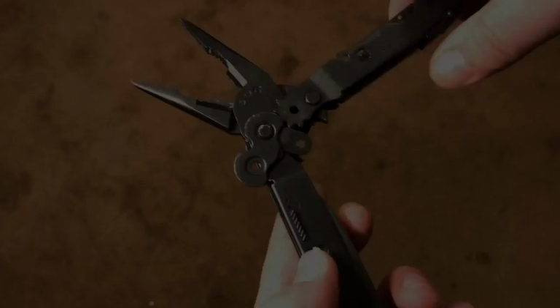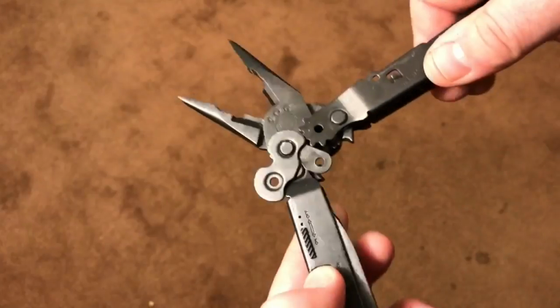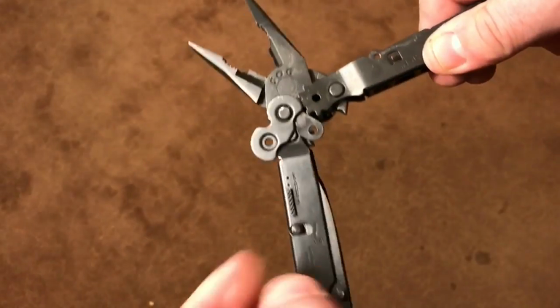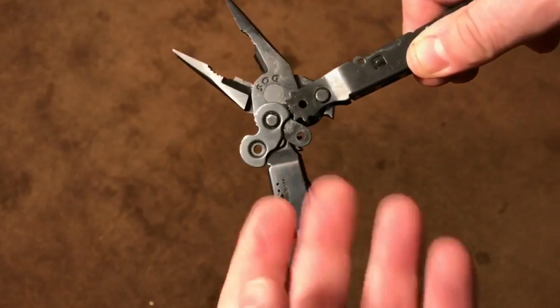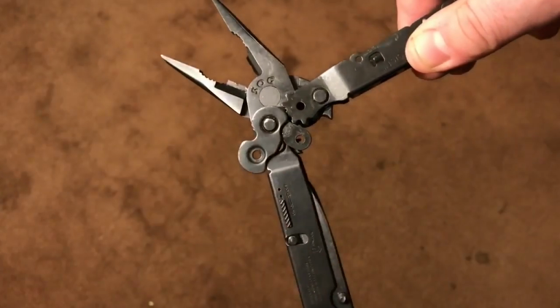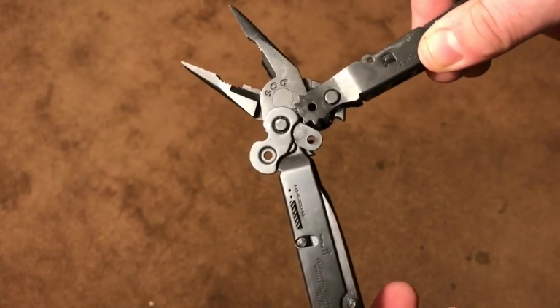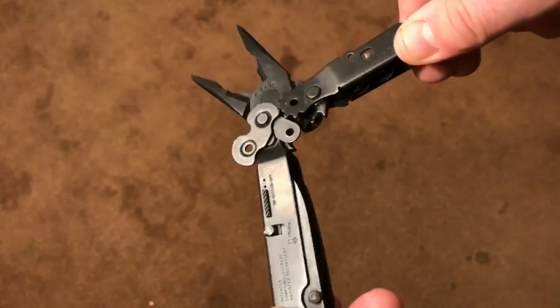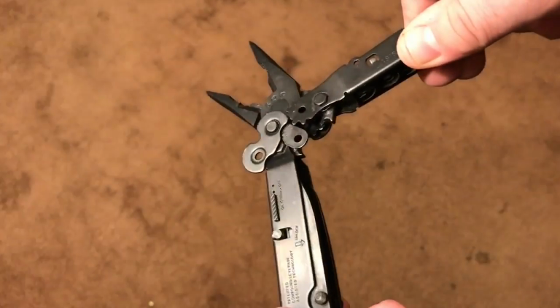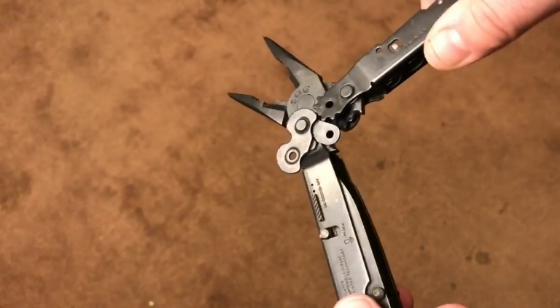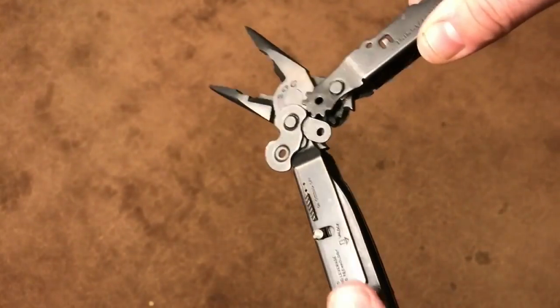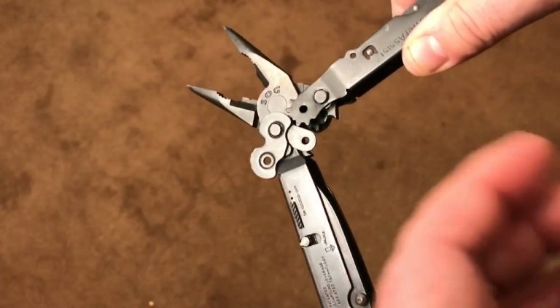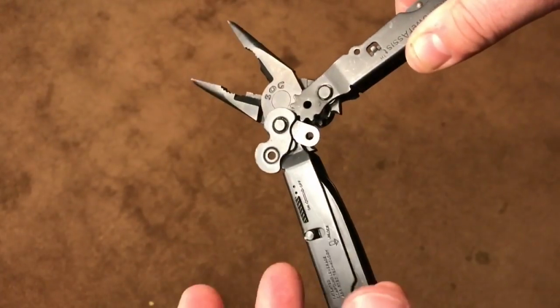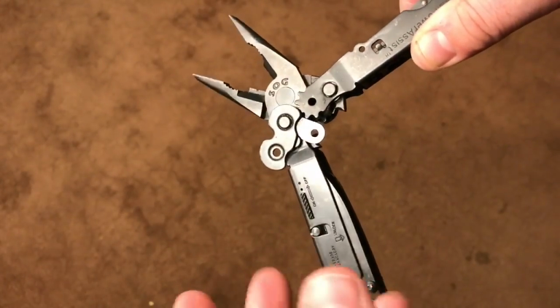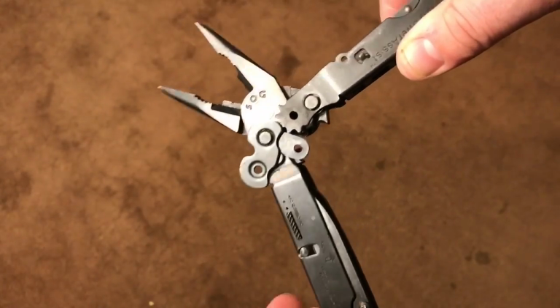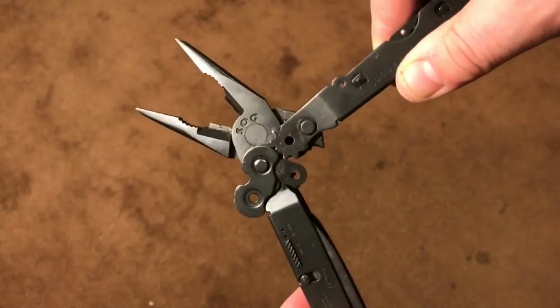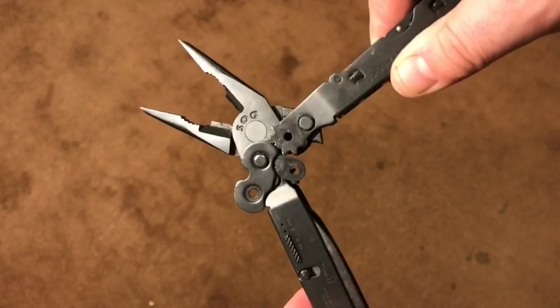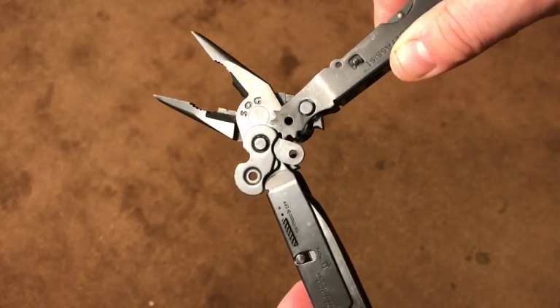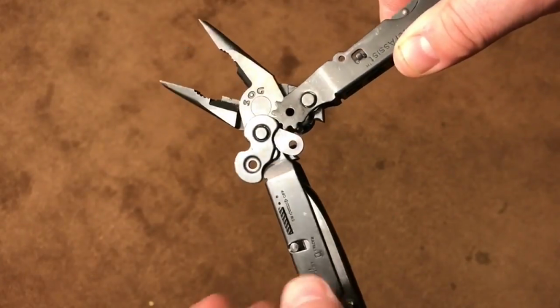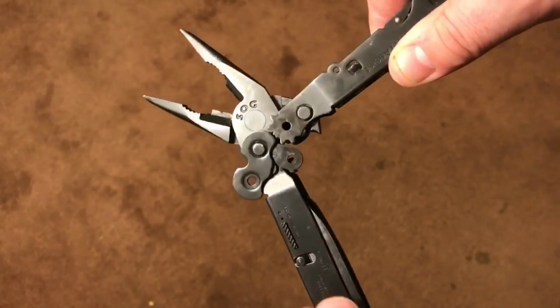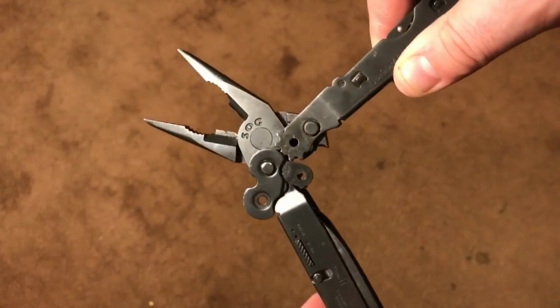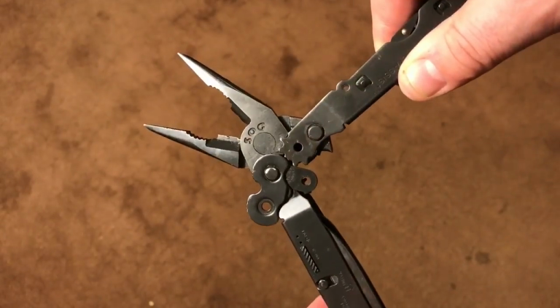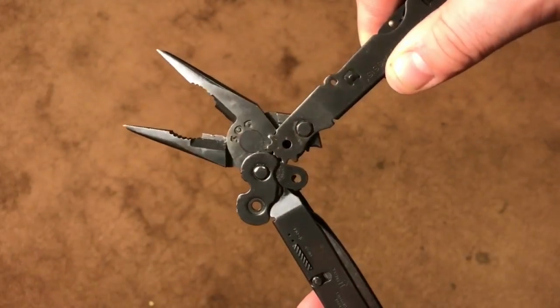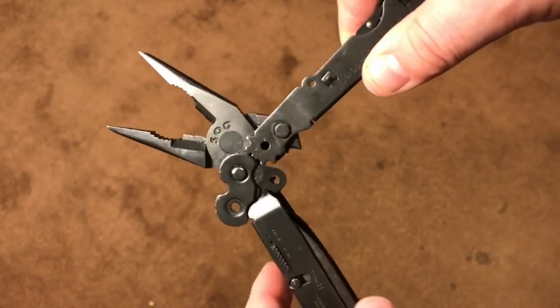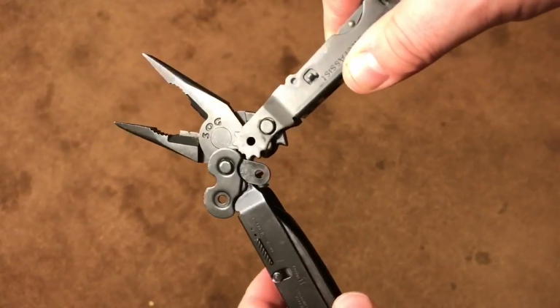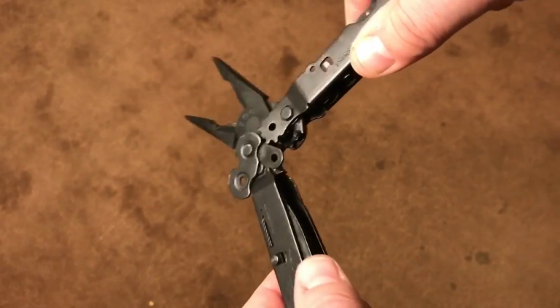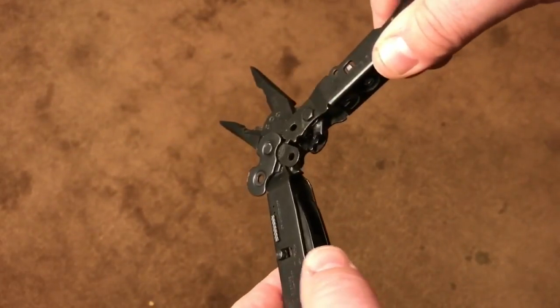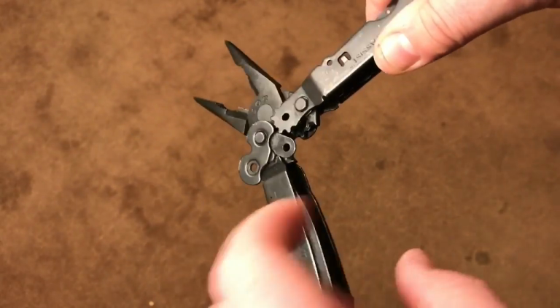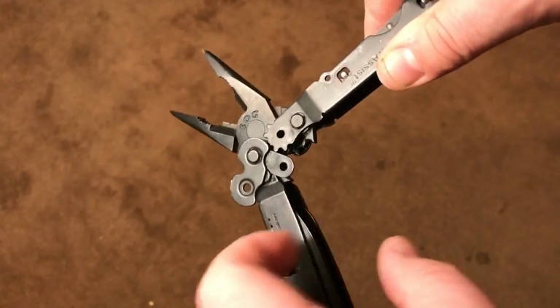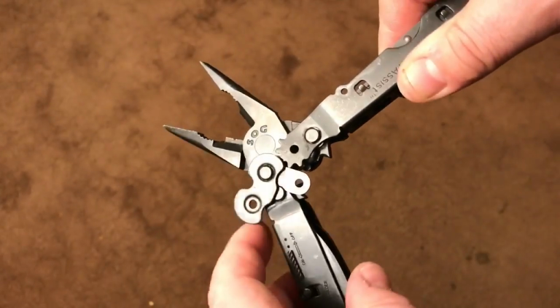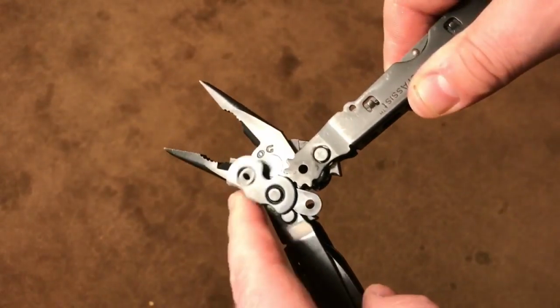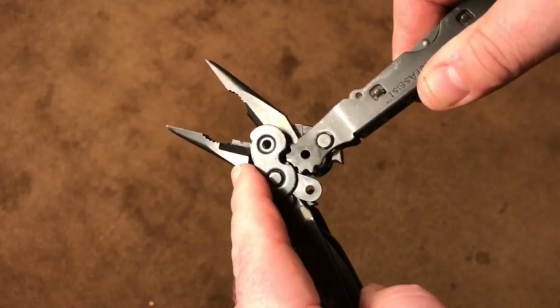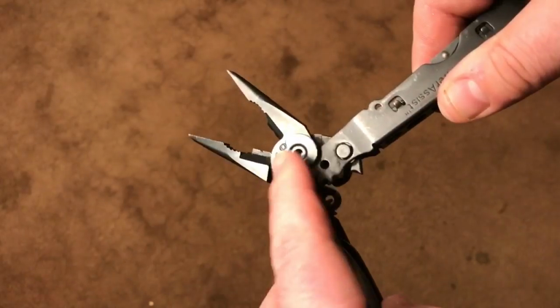Alright guys, so I trashed my SOG multi-tool. It's thrashed — it's beyond repair. I'm going to show you guys how I did that, but I just wanted to show you what one looks like all tore up.